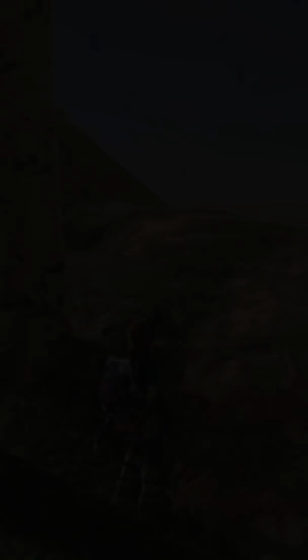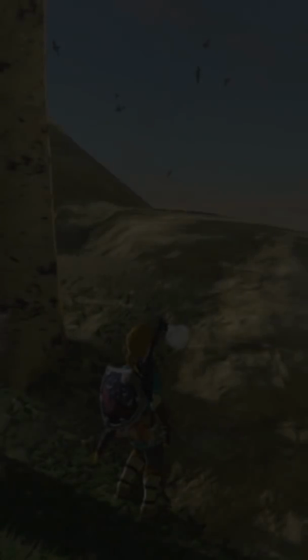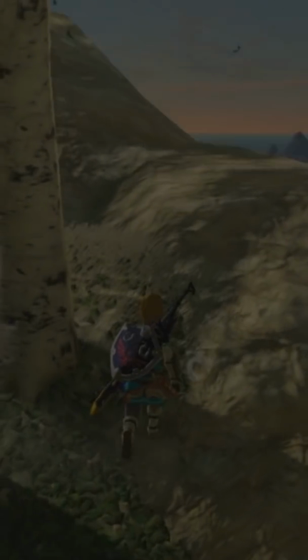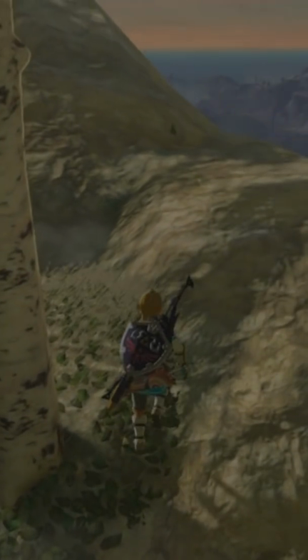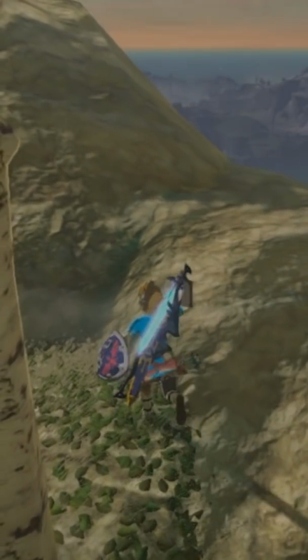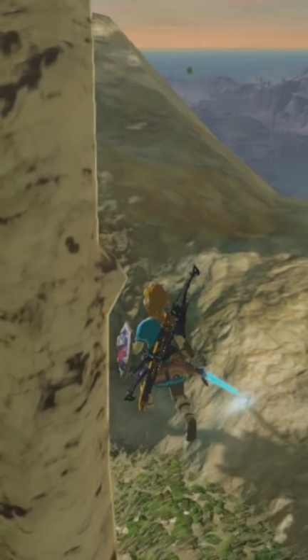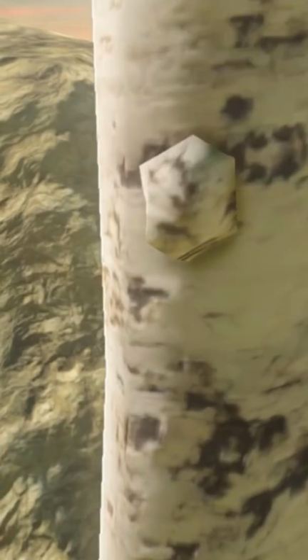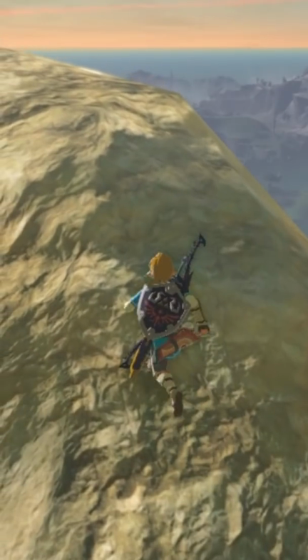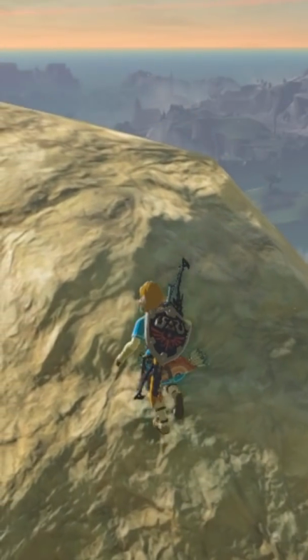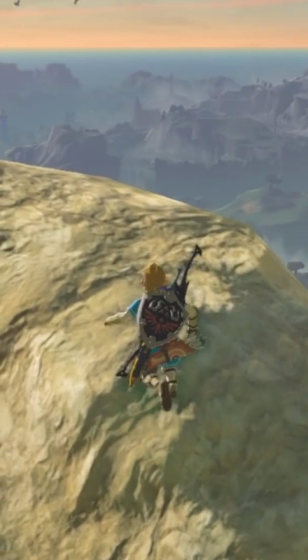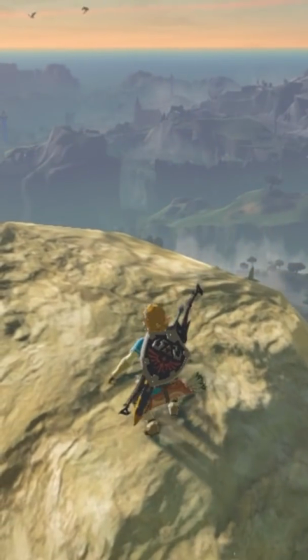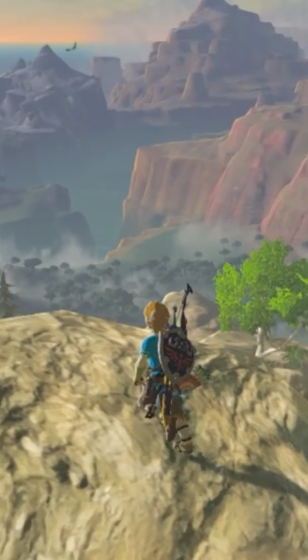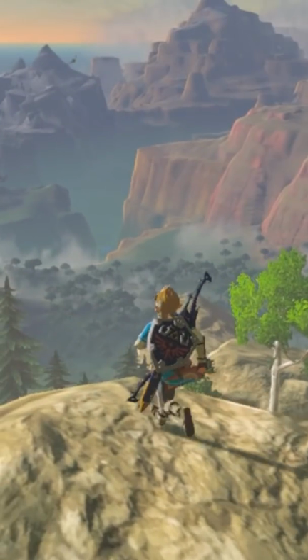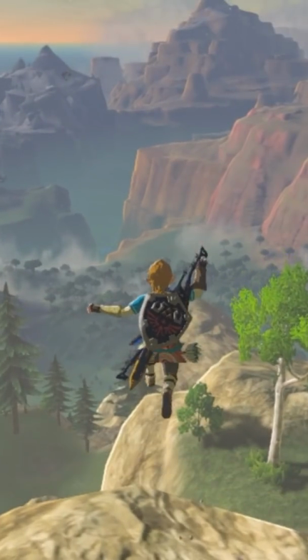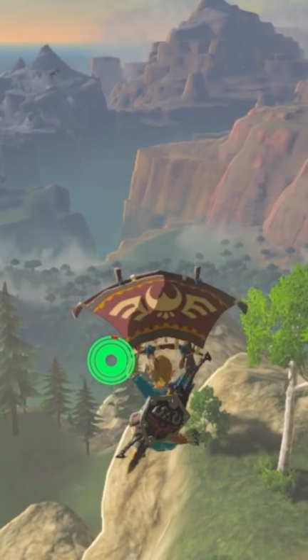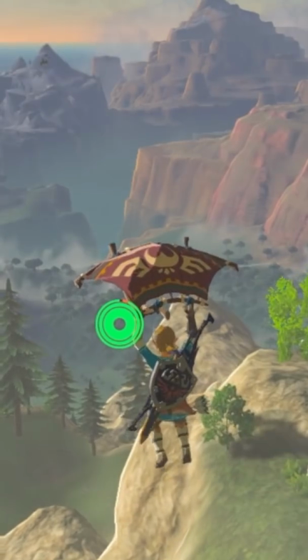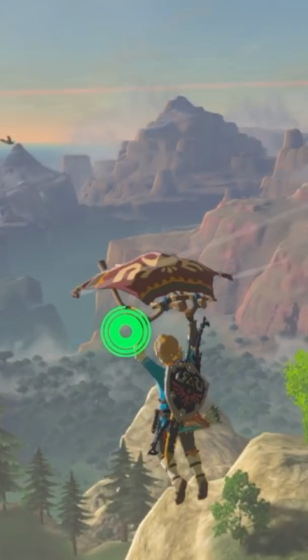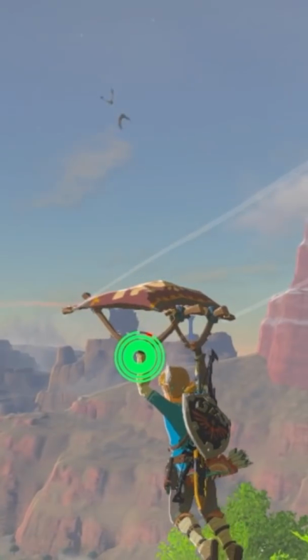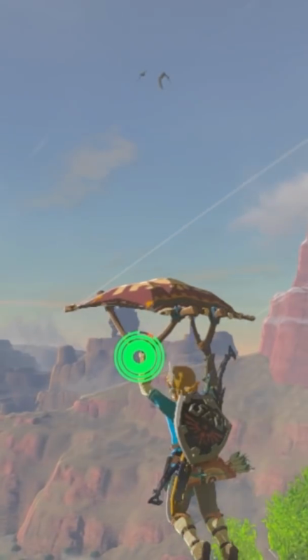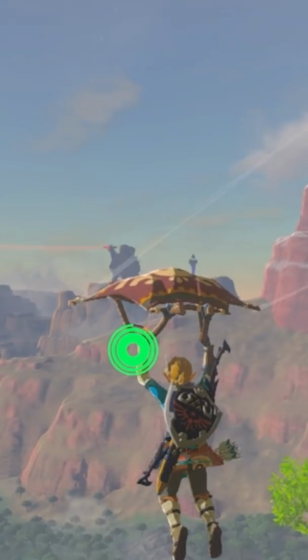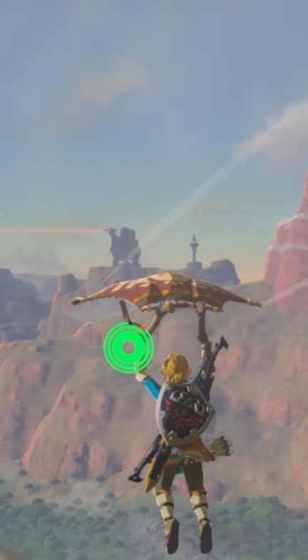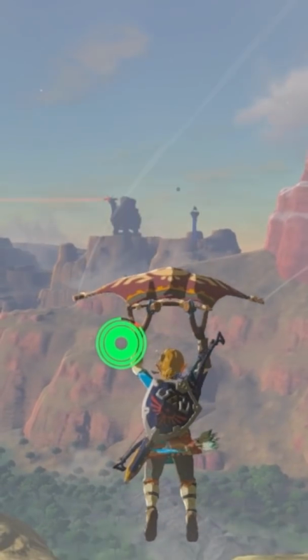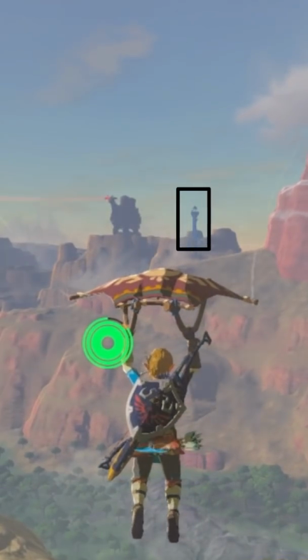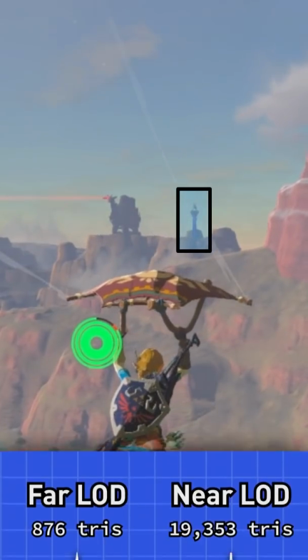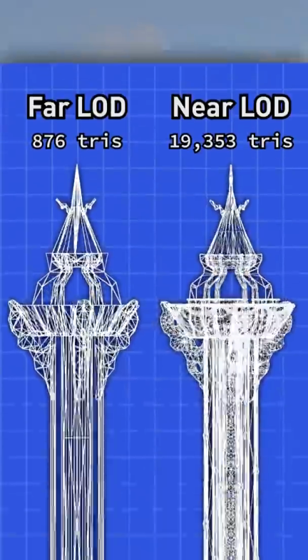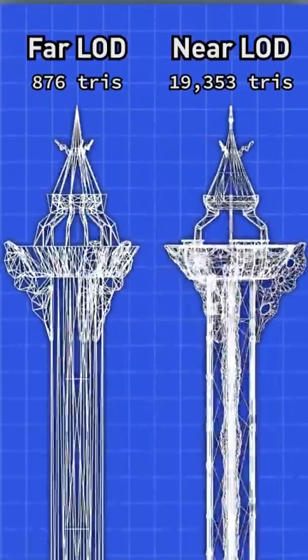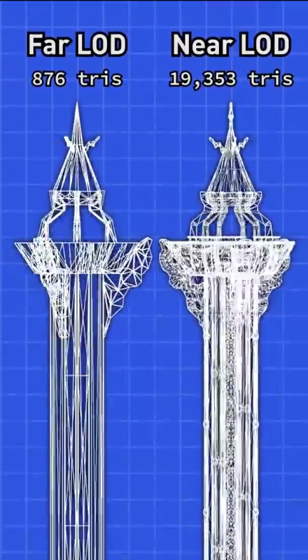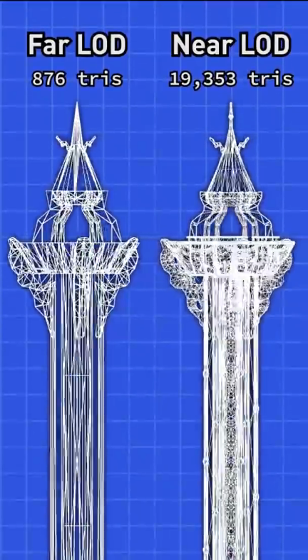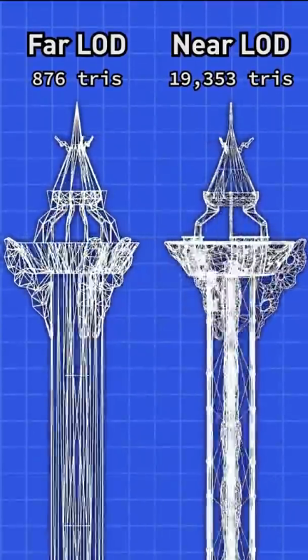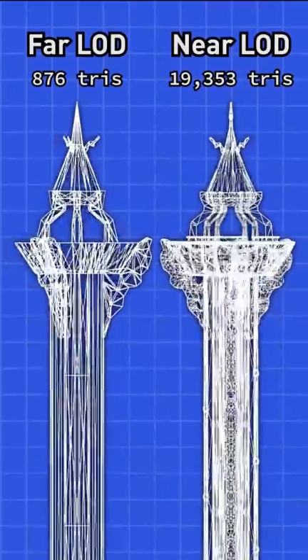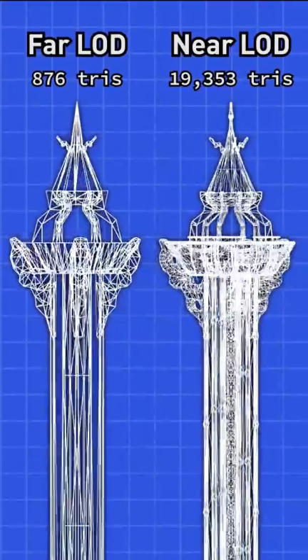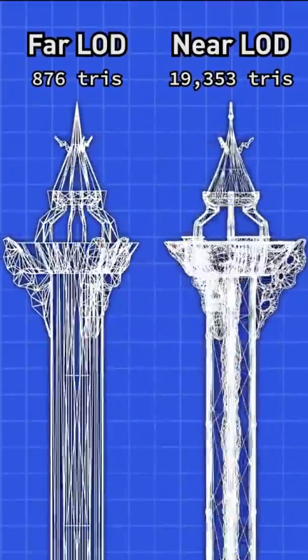While playing Breath of the Wild, you might see hundreds of different objects grabbing your attention in the overworld, but the game is kept optimized through level of detail — a technique where large objects like the towers use different models with less polygons when viewed from far away.